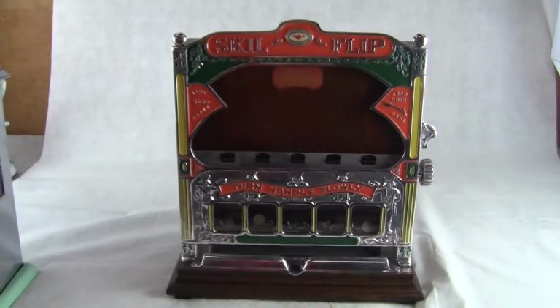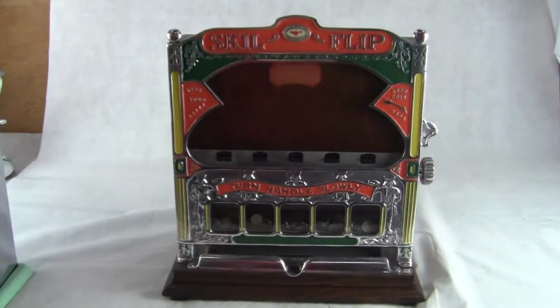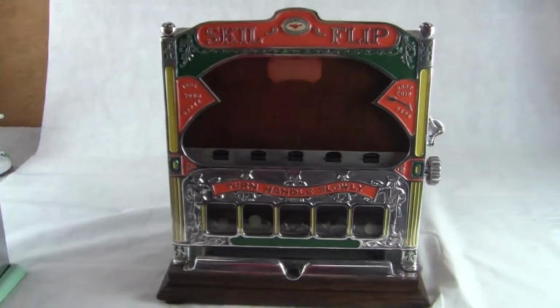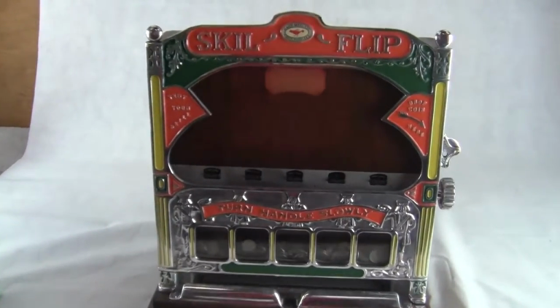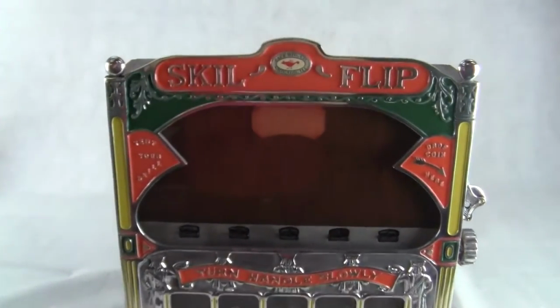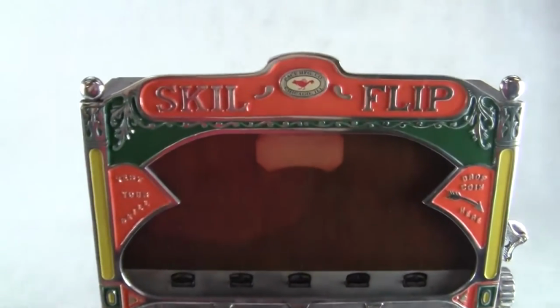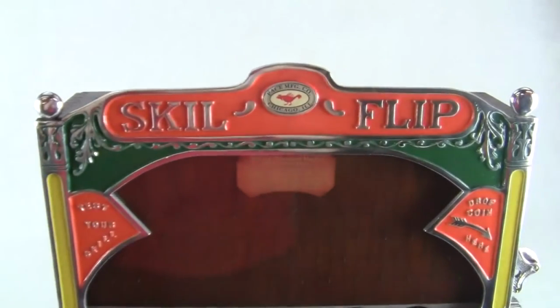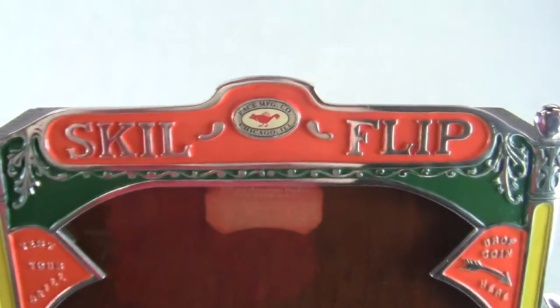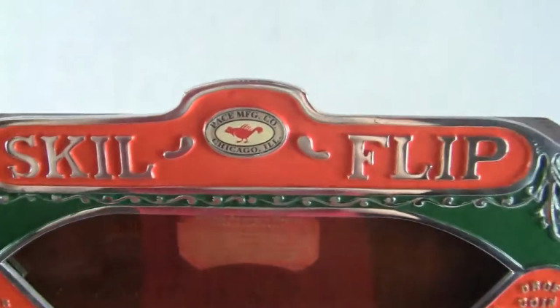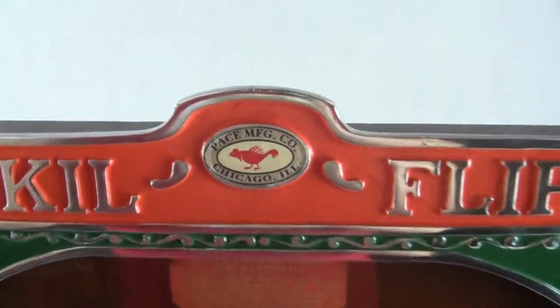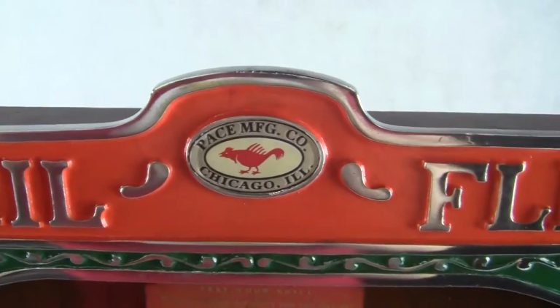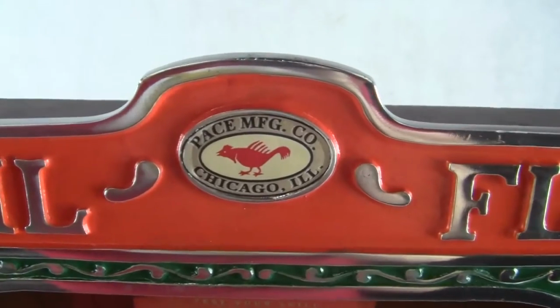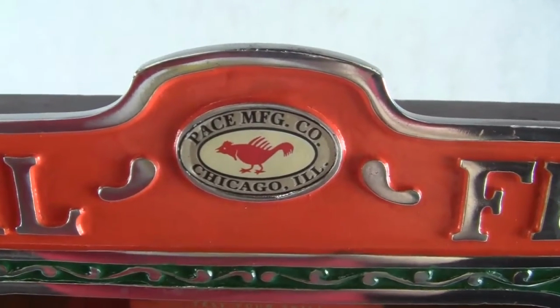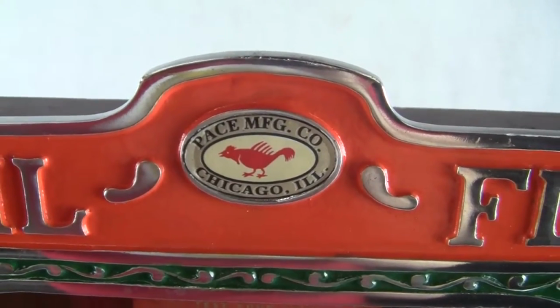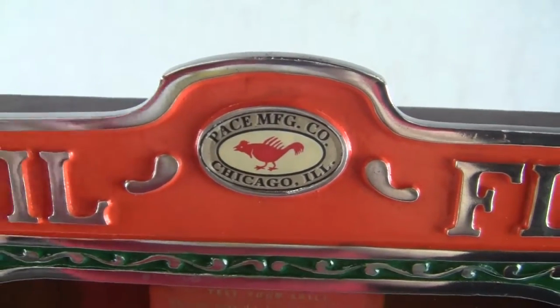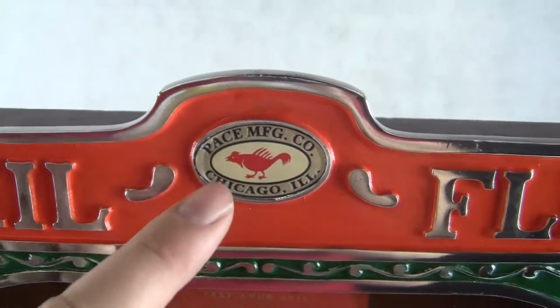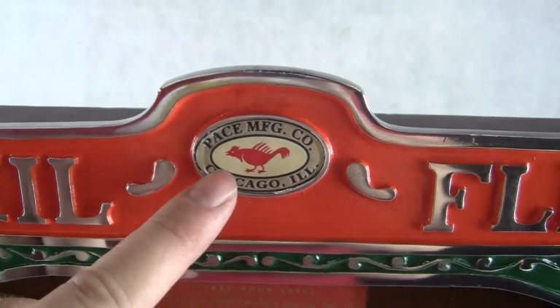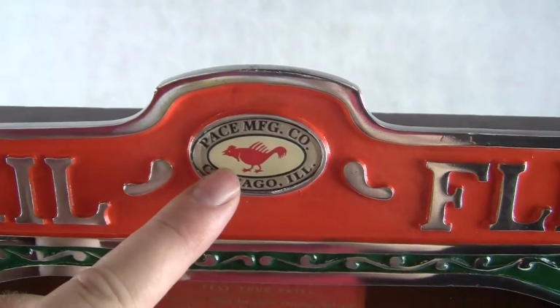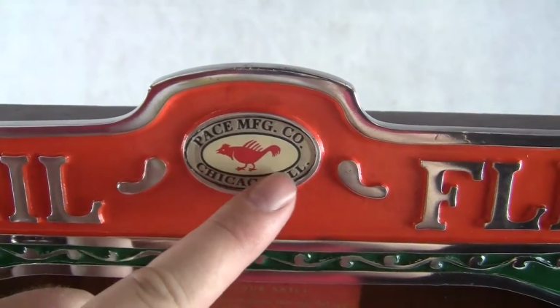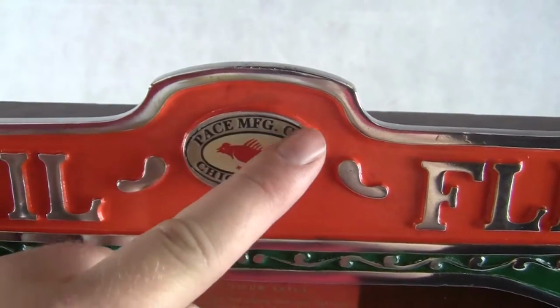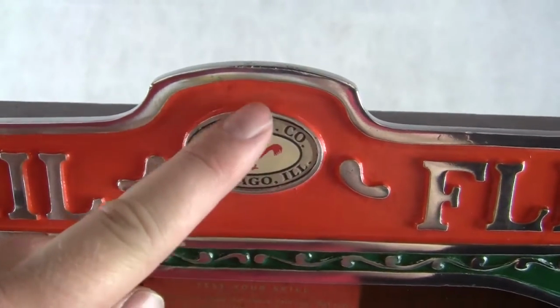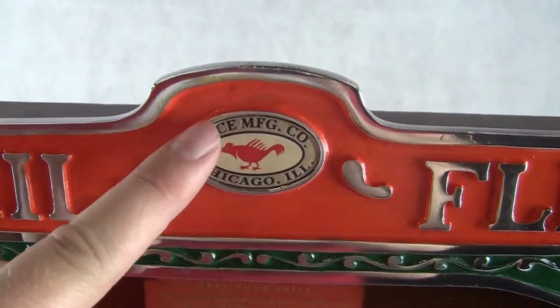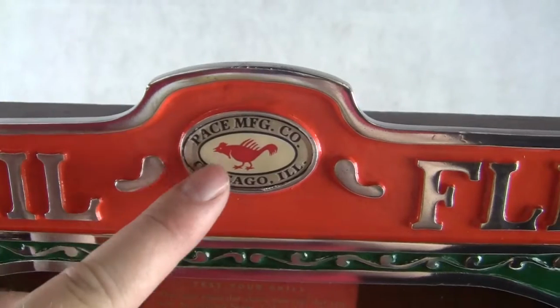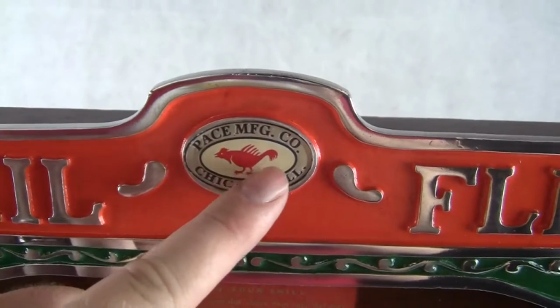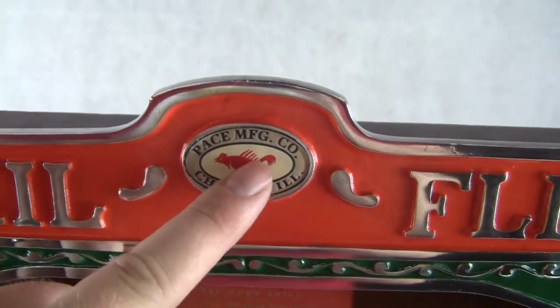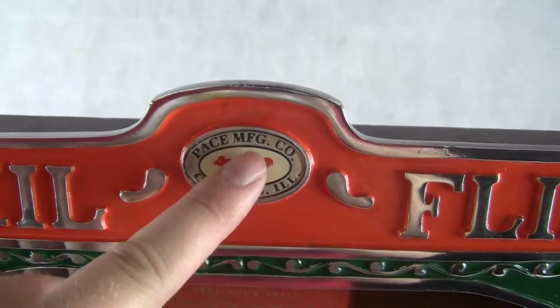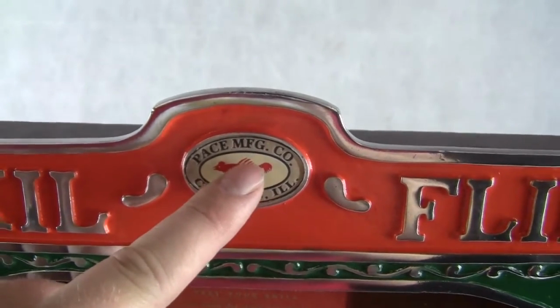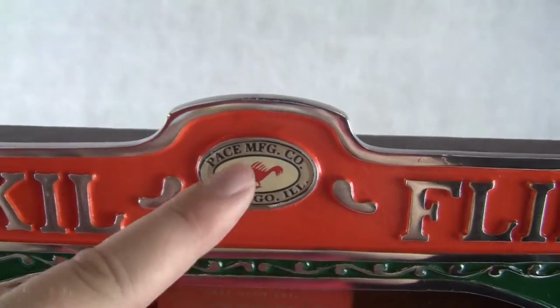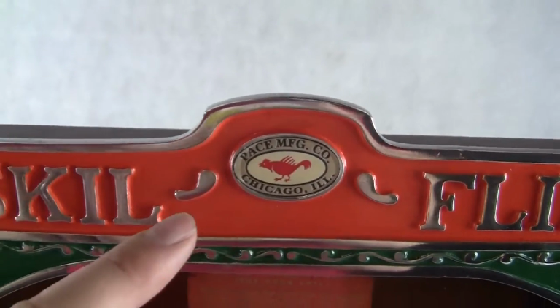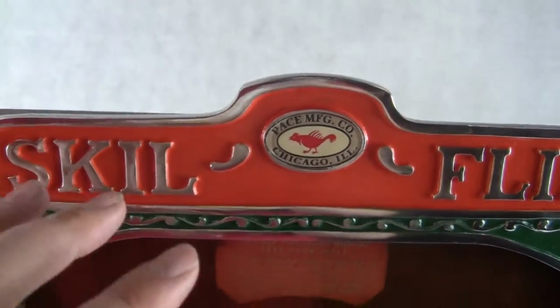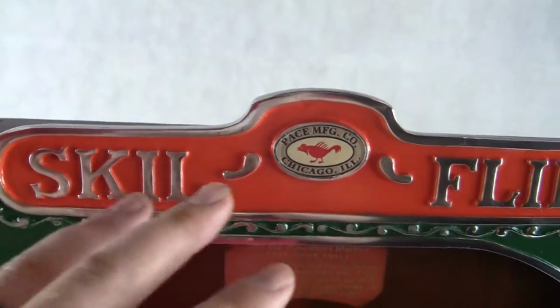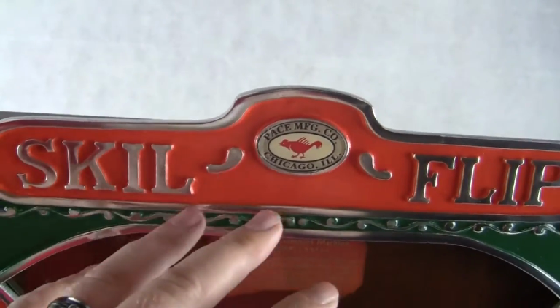Up for auction, up for sale is an original Skill Flip machine made by the Pace Manufacturing Company, Chicago, Illinois. This is a water transfer decal right here that's been placed on there, as the originals had a decal right there or a painting of that.